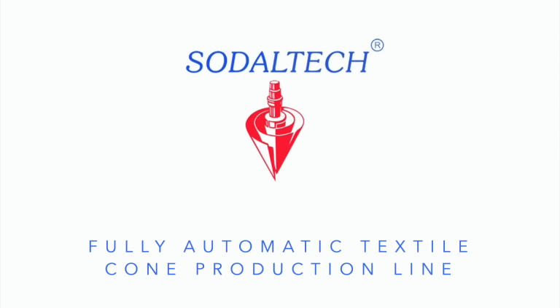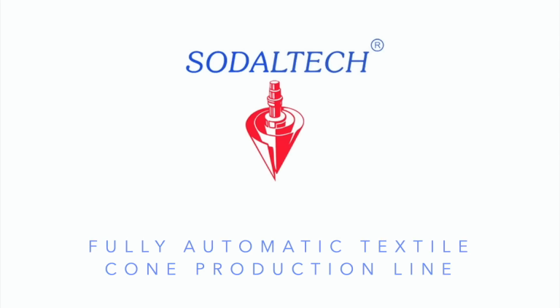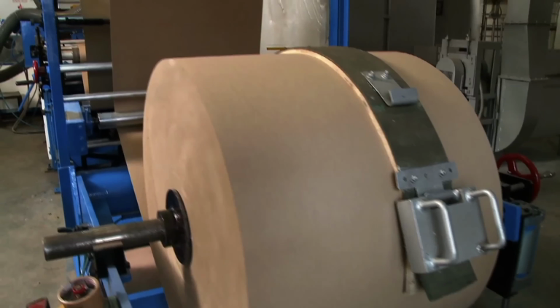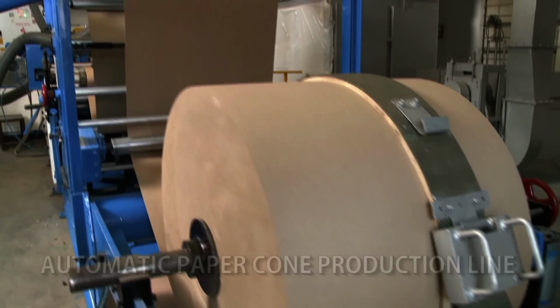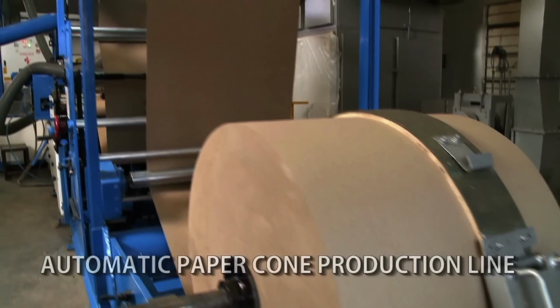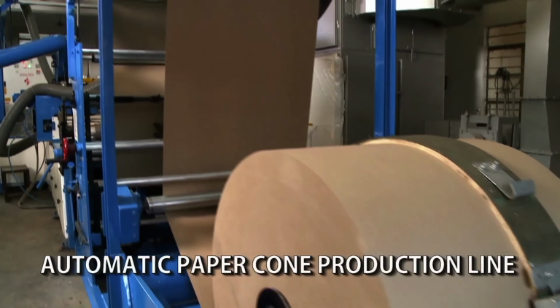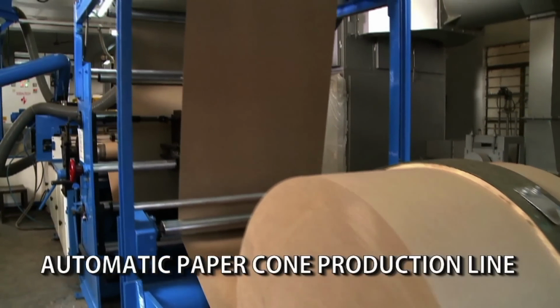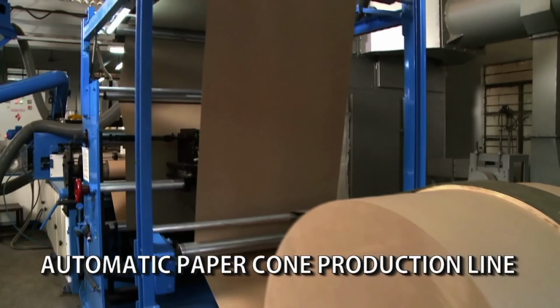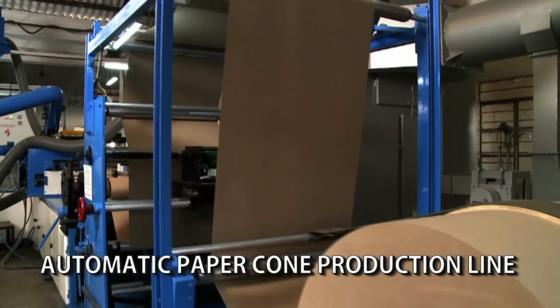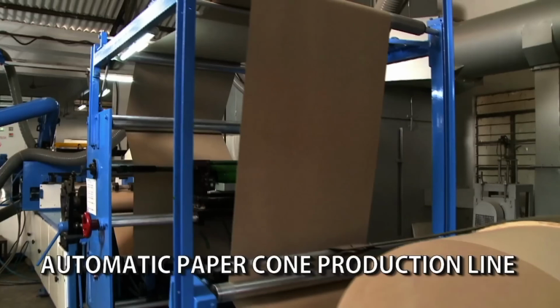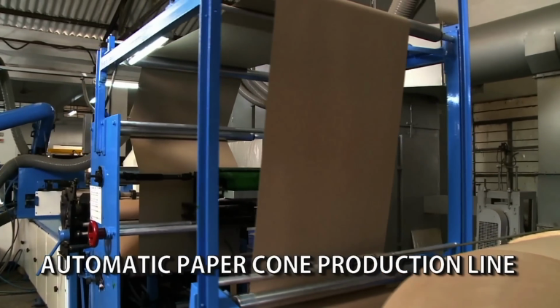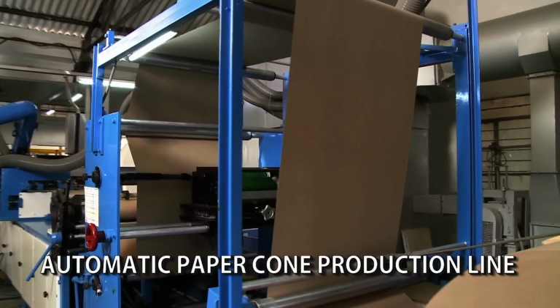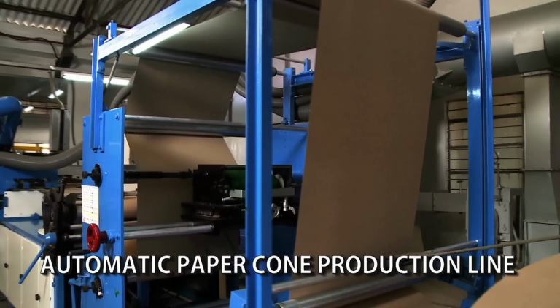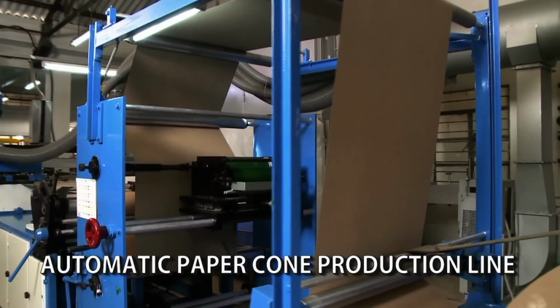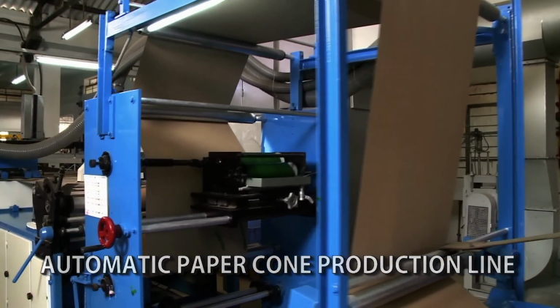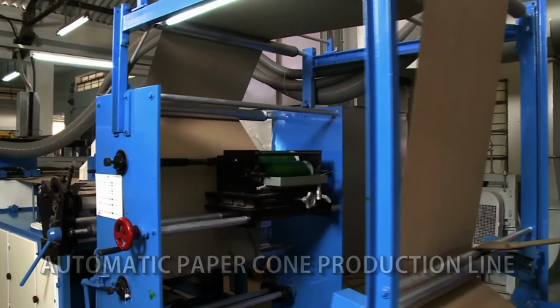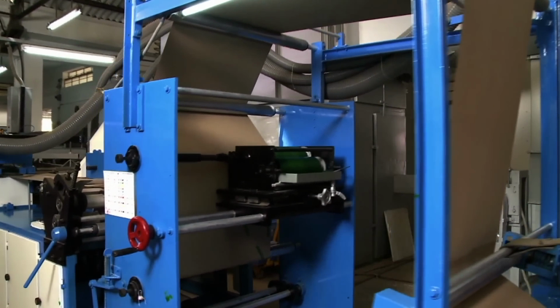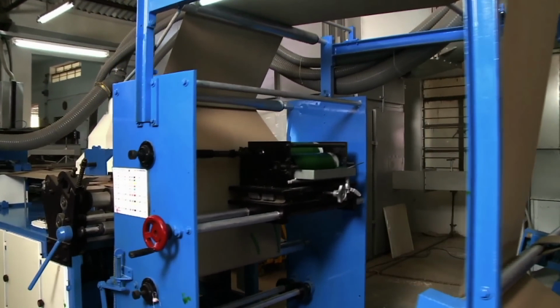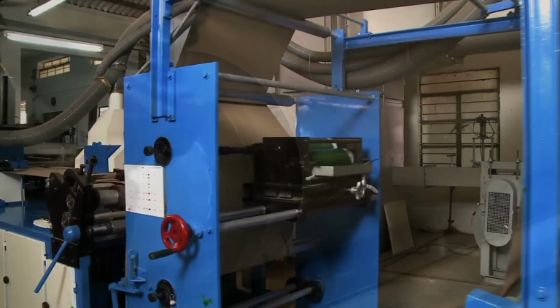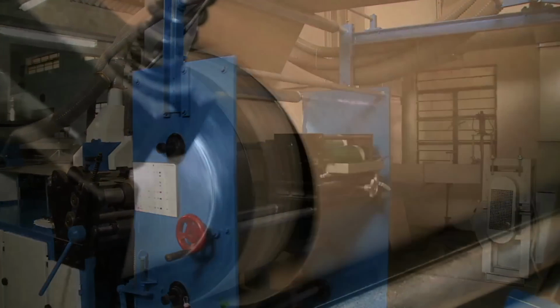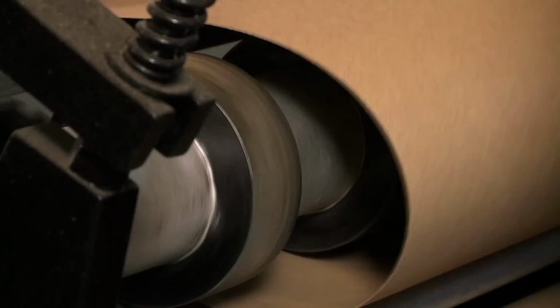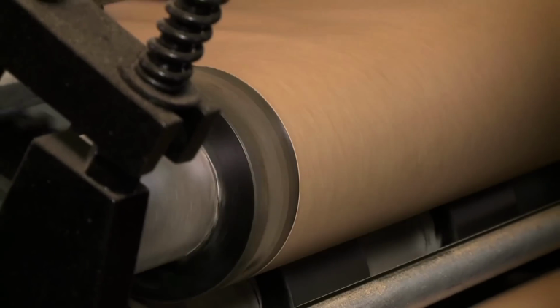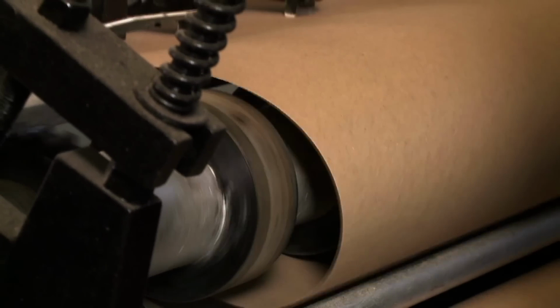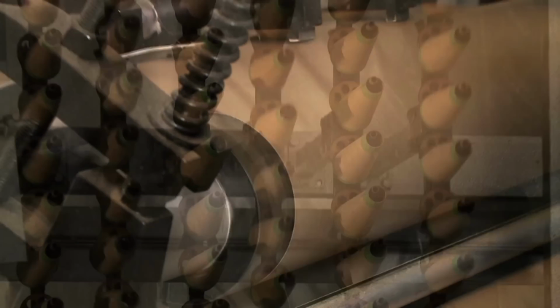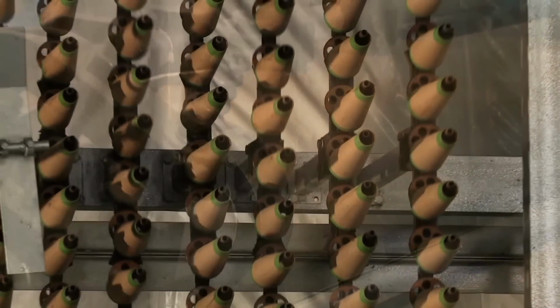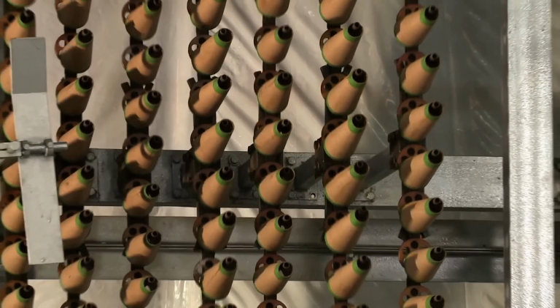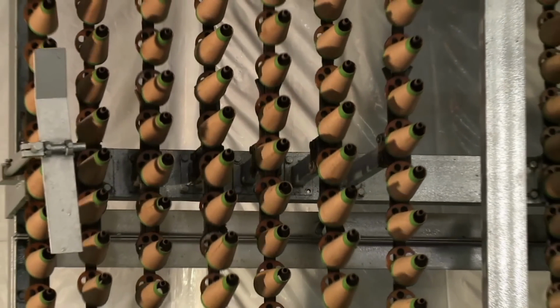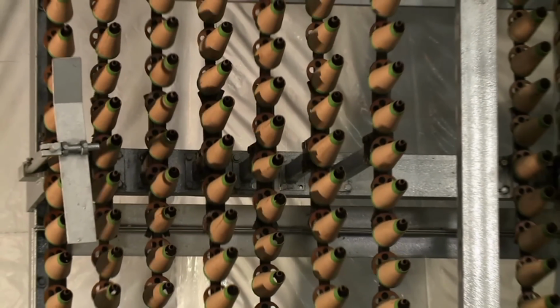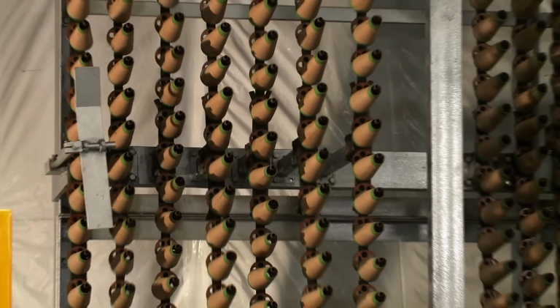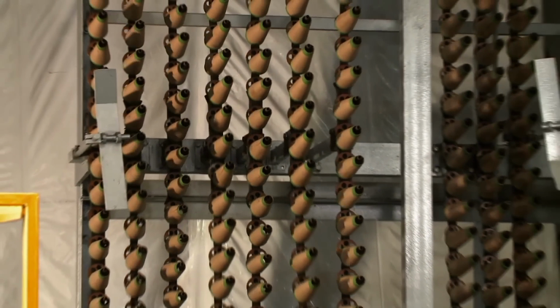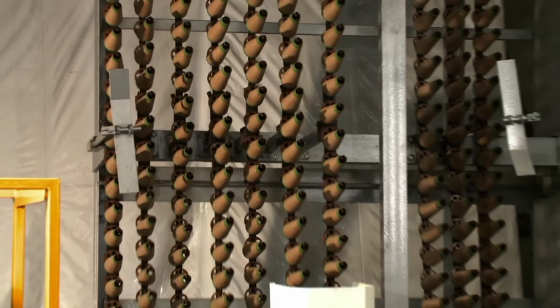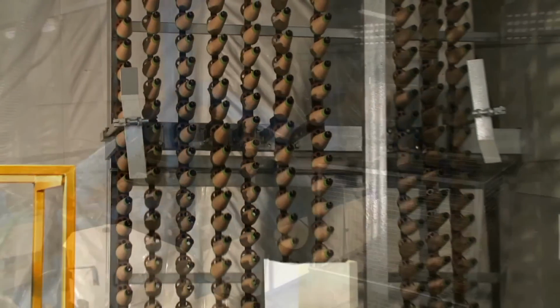The Sorreltec Automatic Paper Cone Winding Machine is highly versatile, capable of producing textile paper cones of various tapers with a peak output of 55 cones per minute.